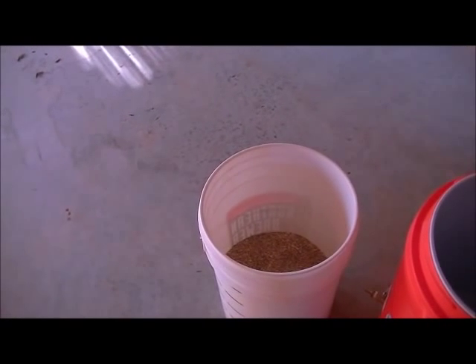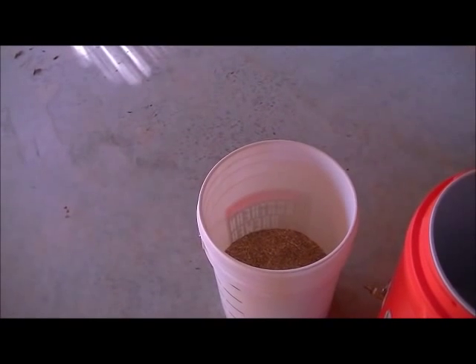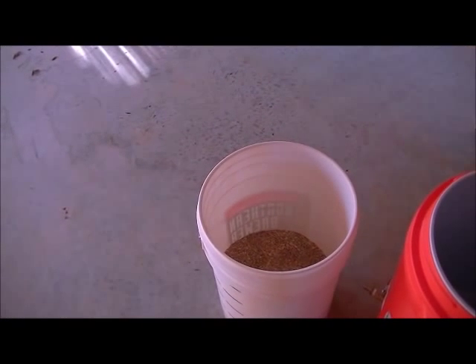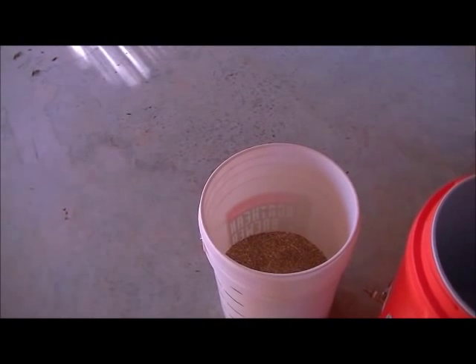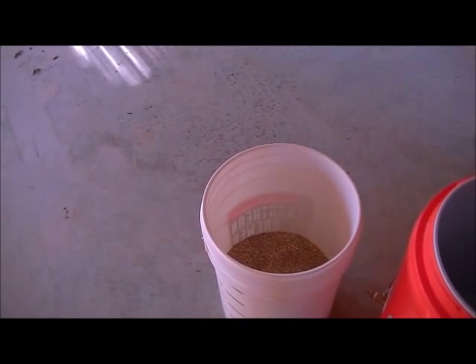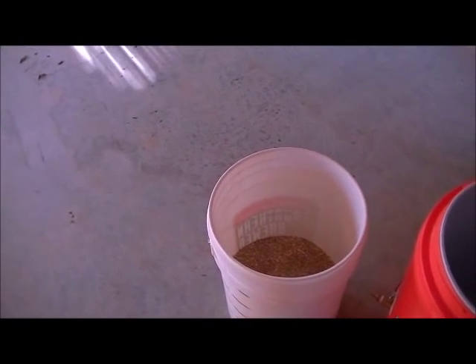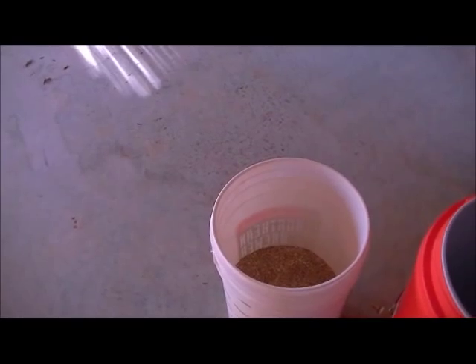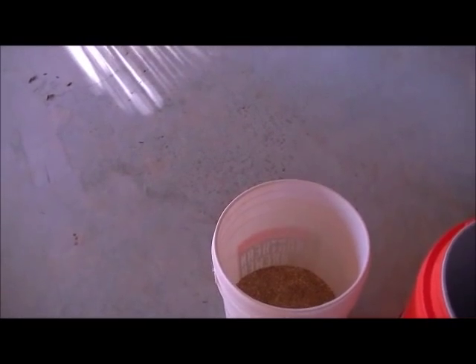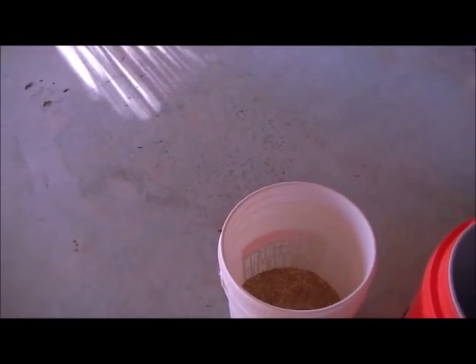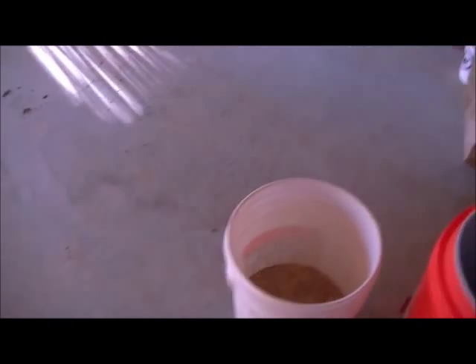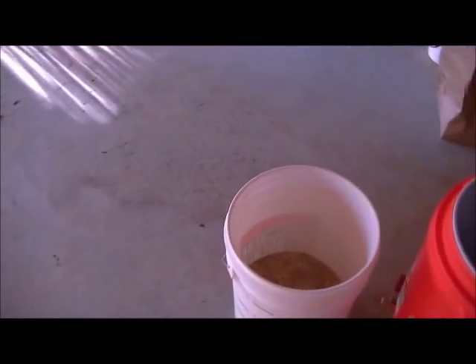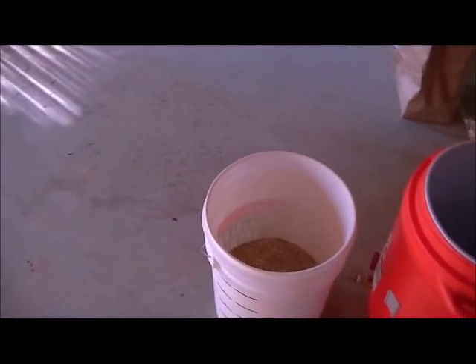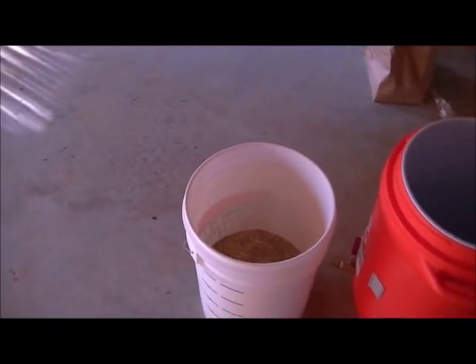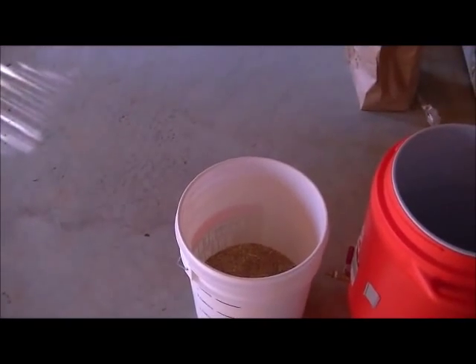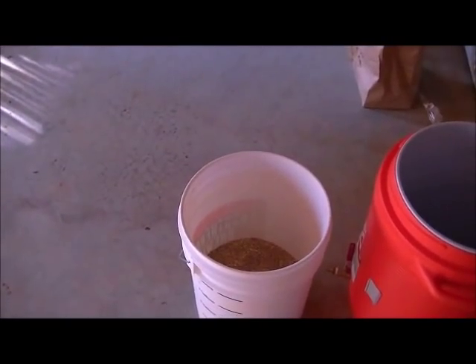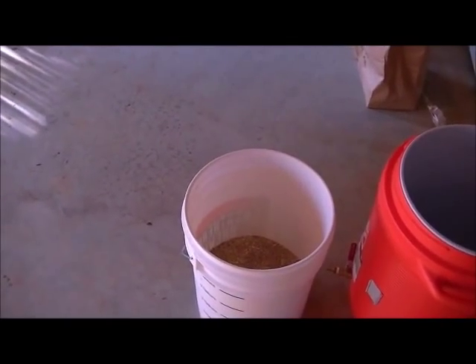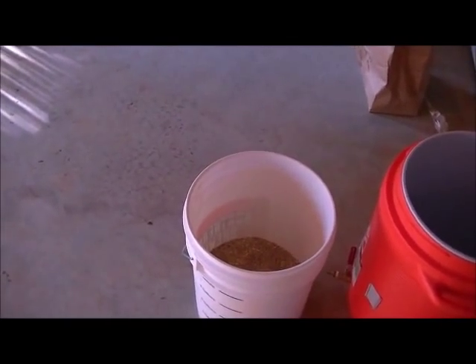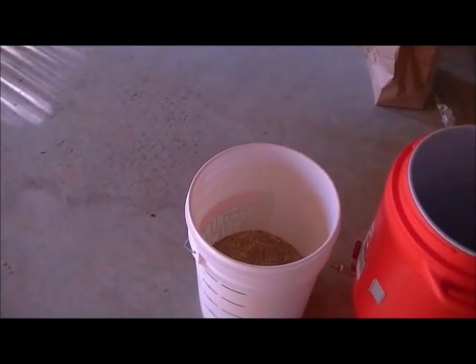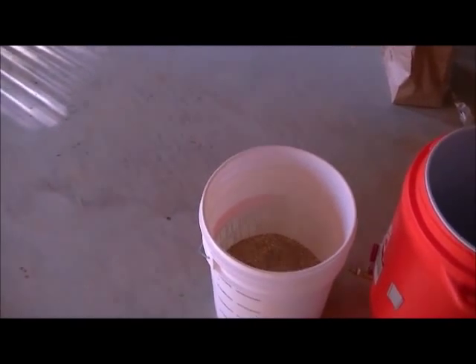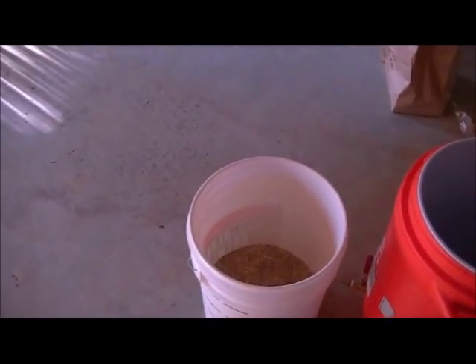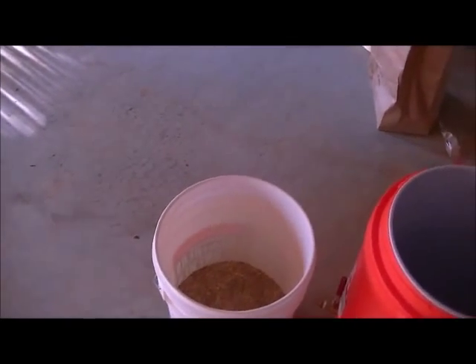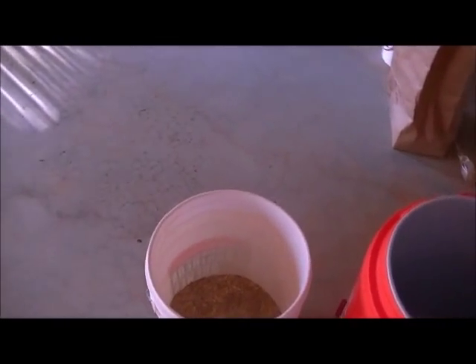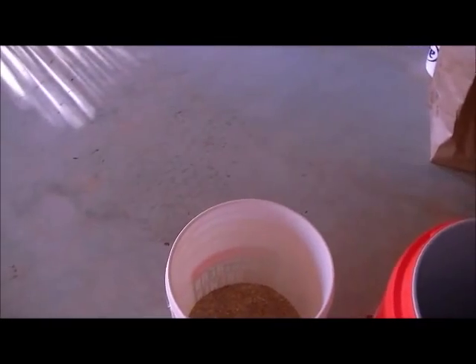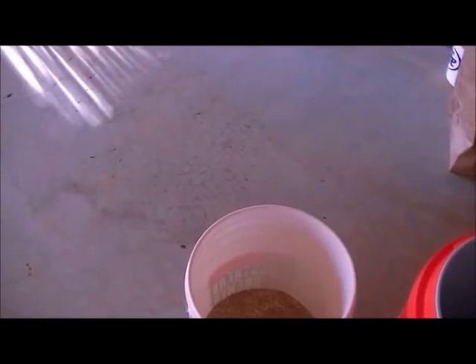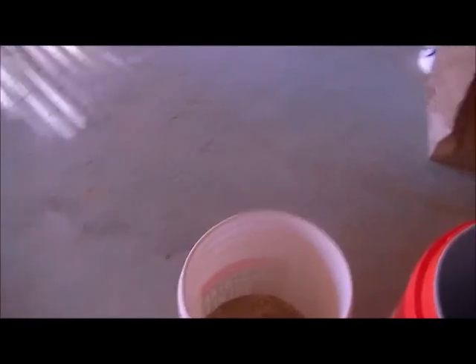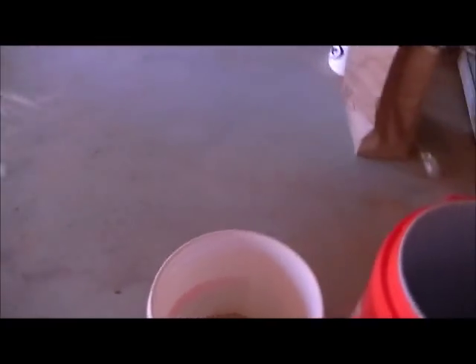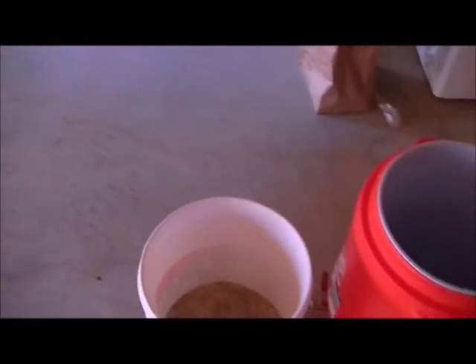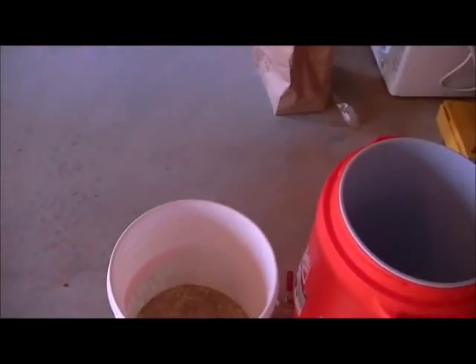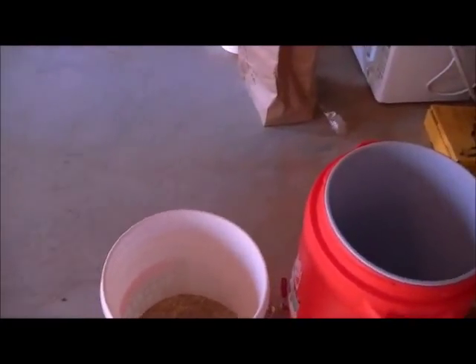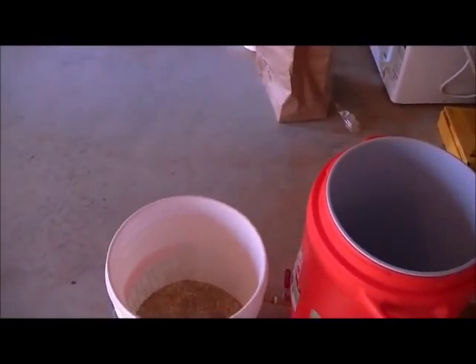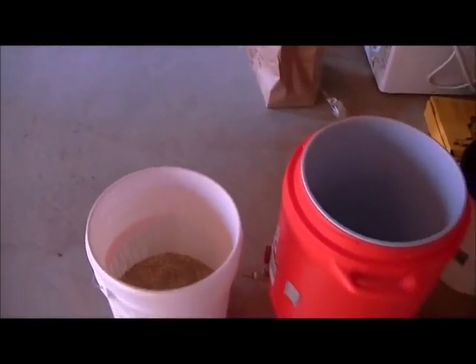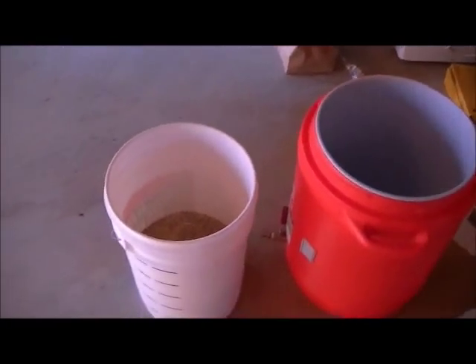Today's a brew day and I promised you guys I was going to do it and I'm doing it. I'm brewing a lager today, a yellow fizzy light lager.